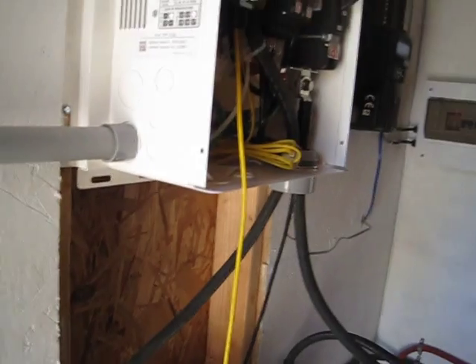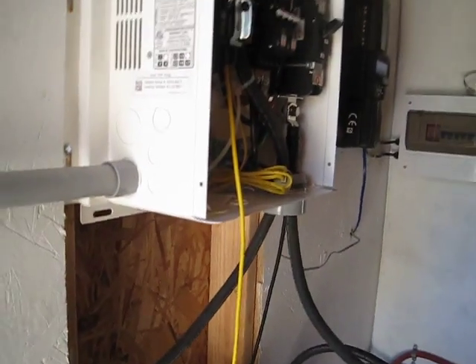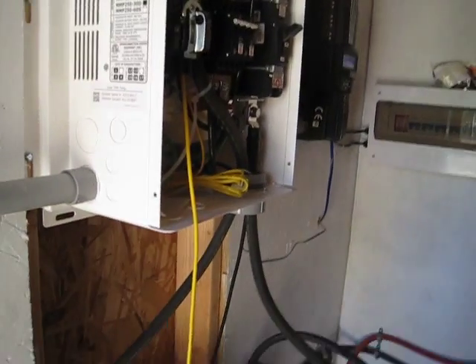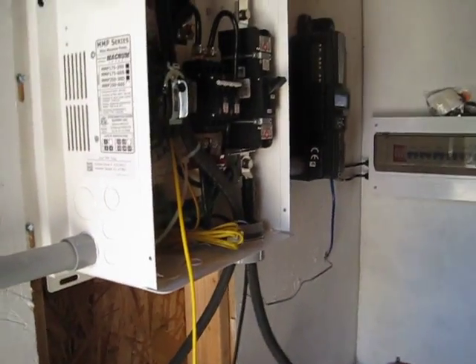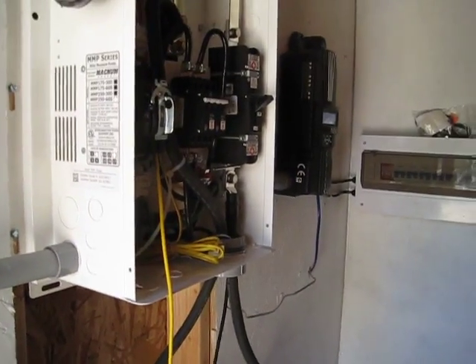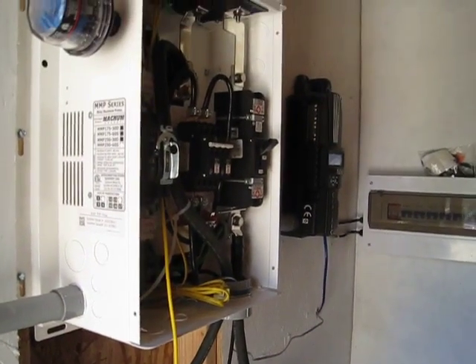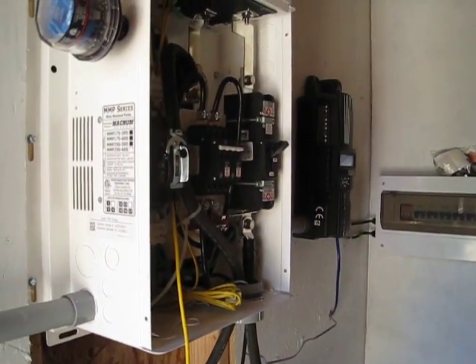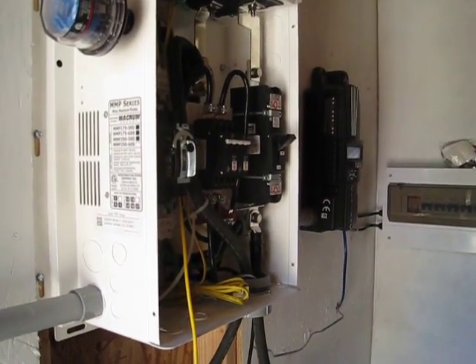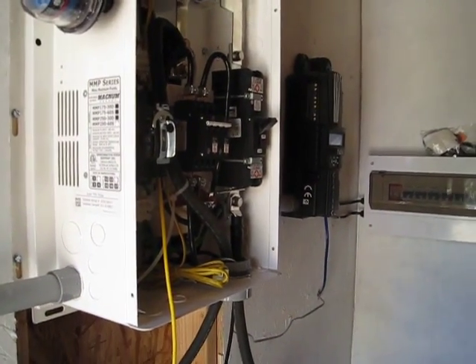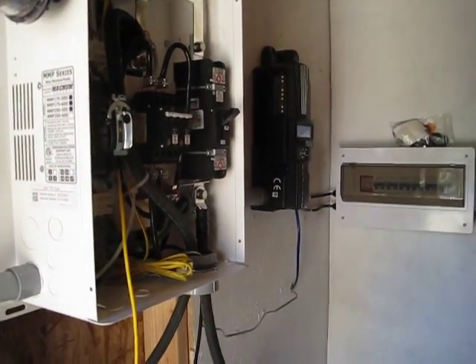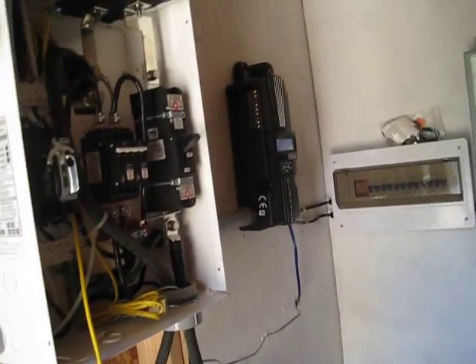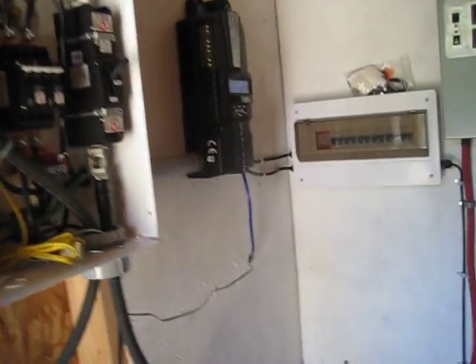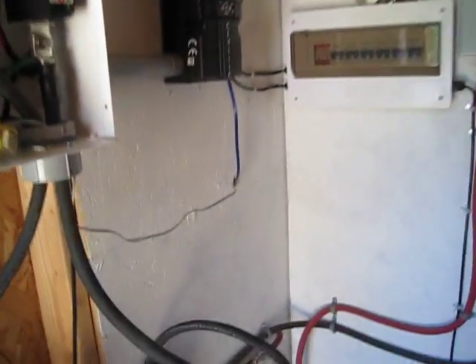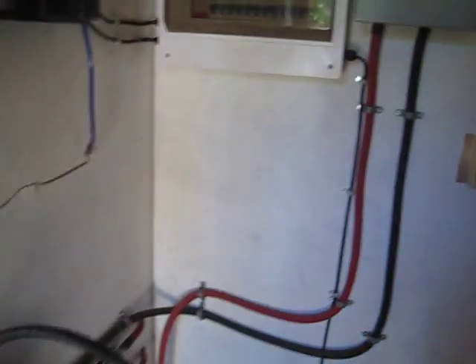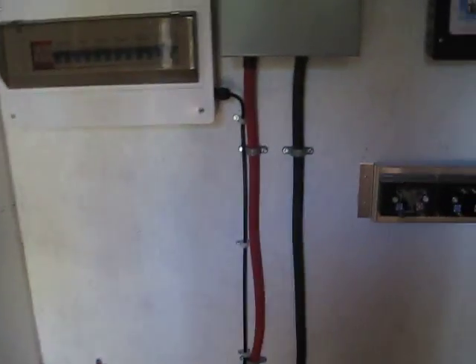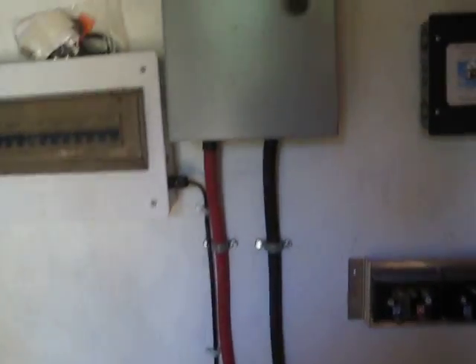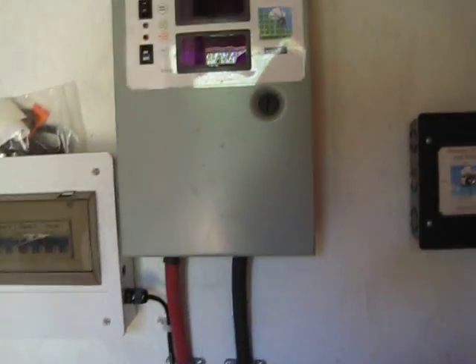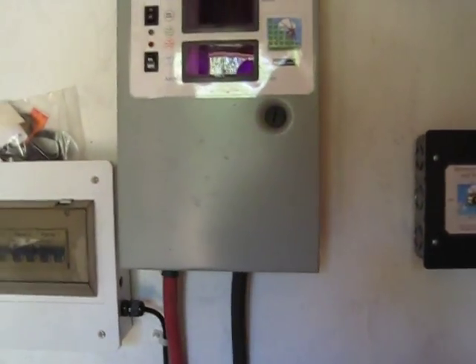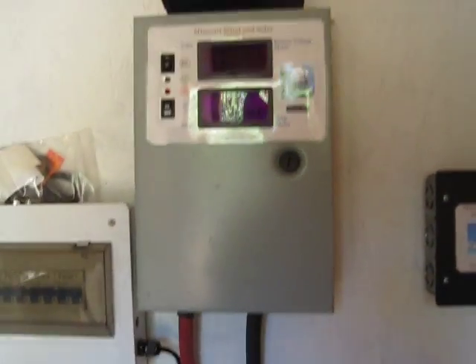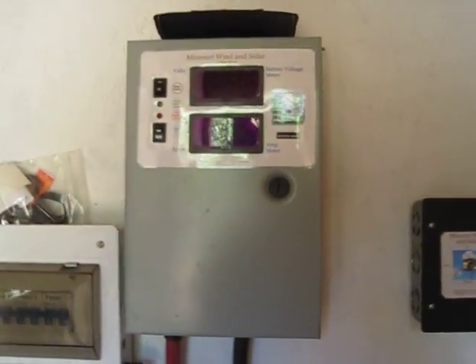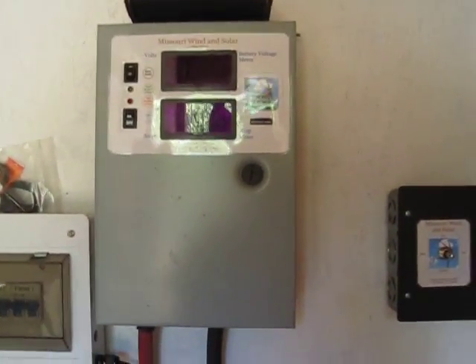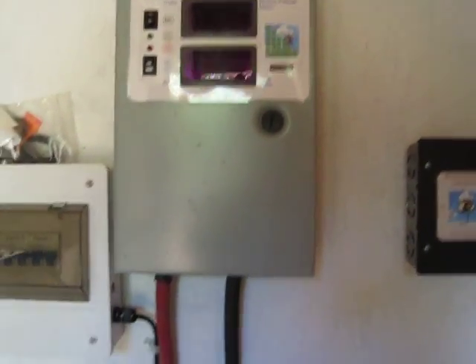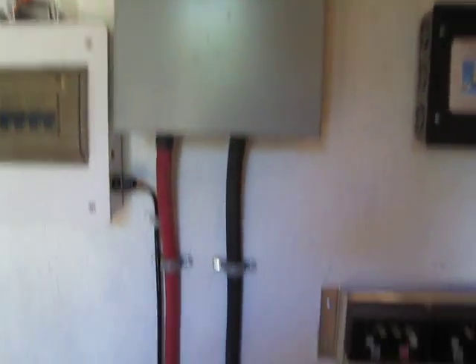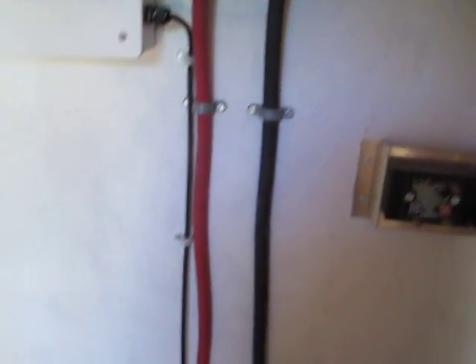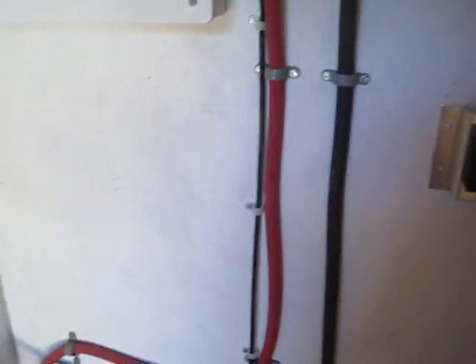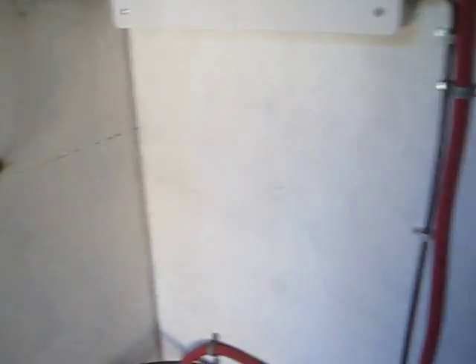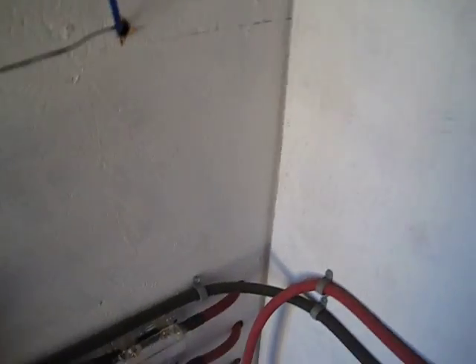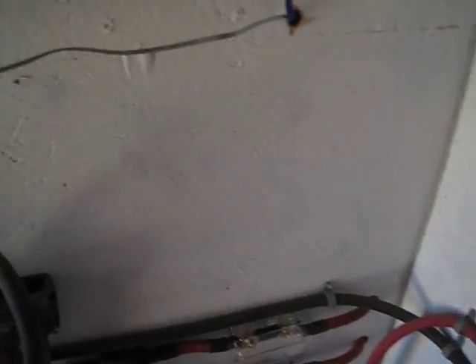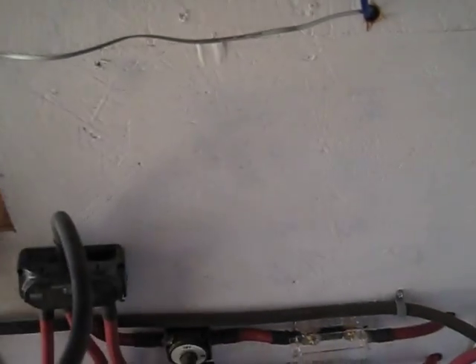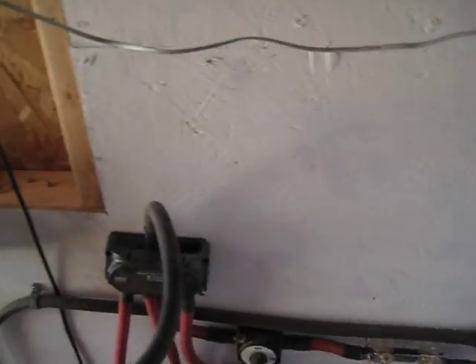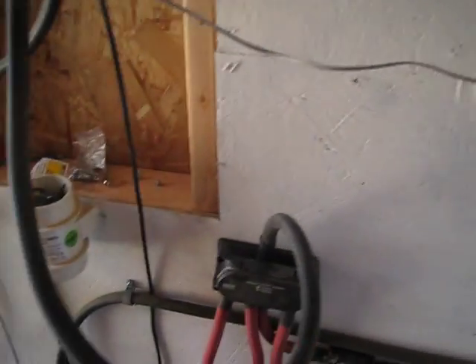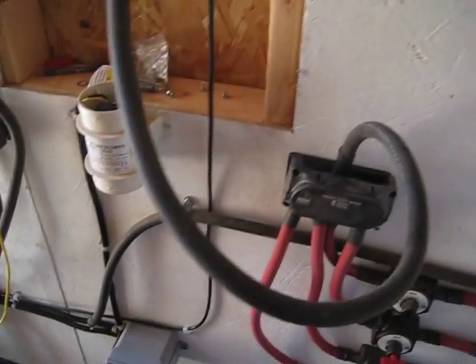So now I got to get busy and finish the rest of this wiring, get this all set up, and then we can start working on the wind generator. That's going to be fun. But she's coming on pretty good.